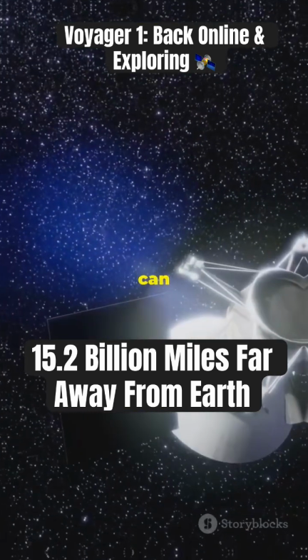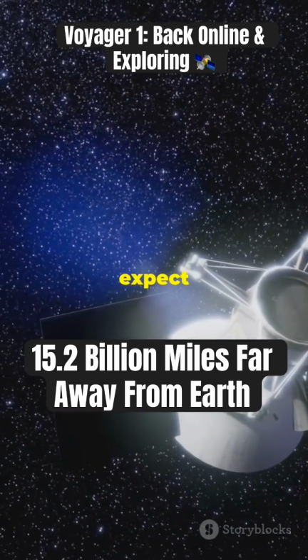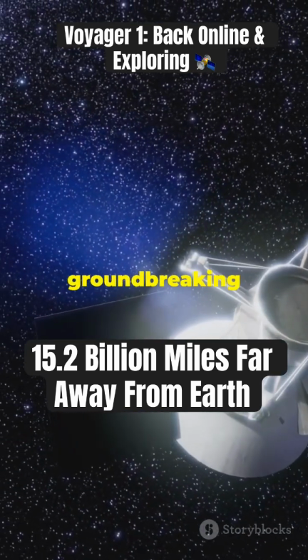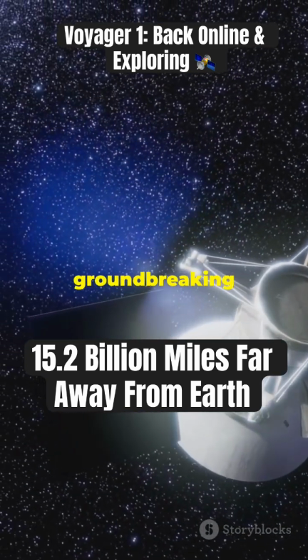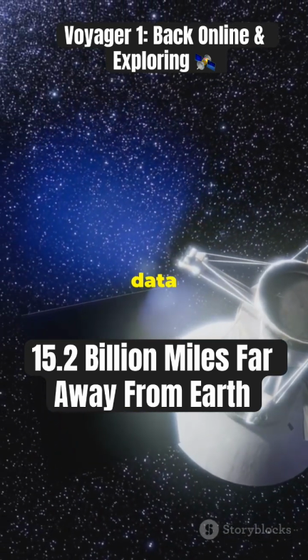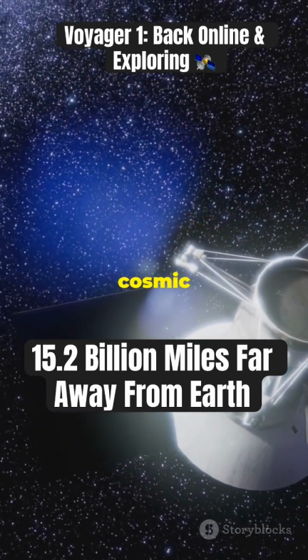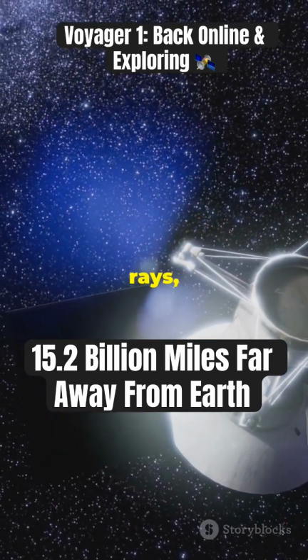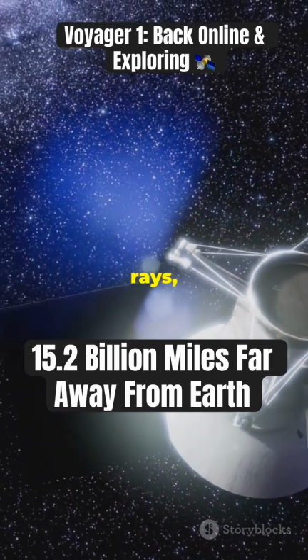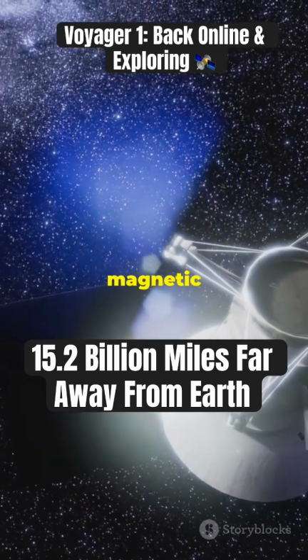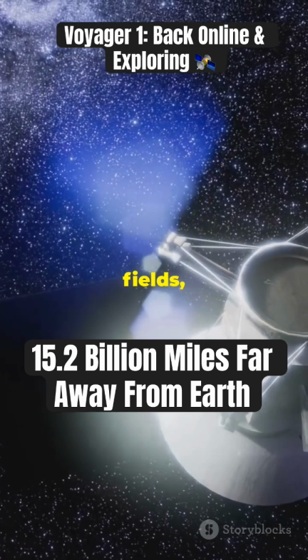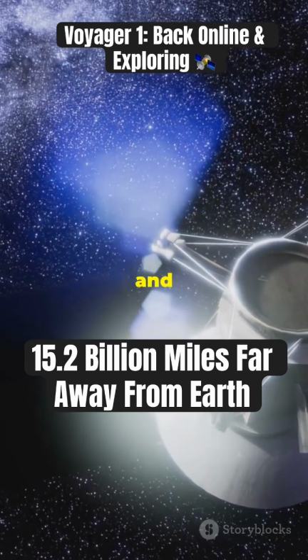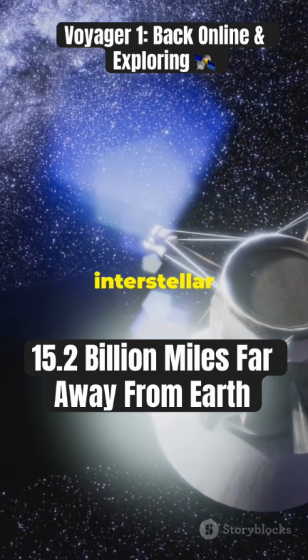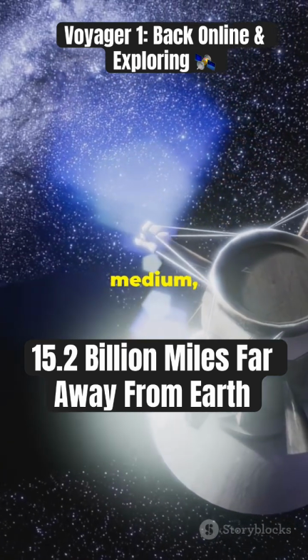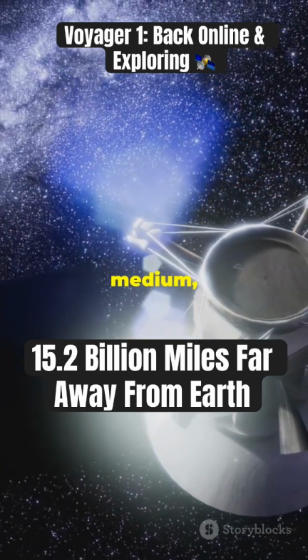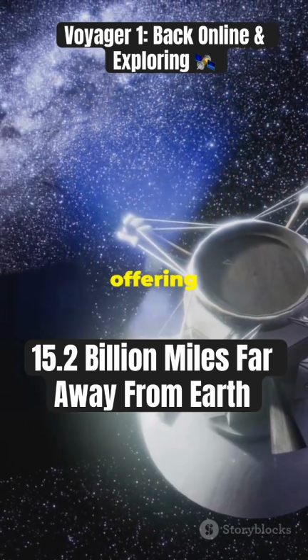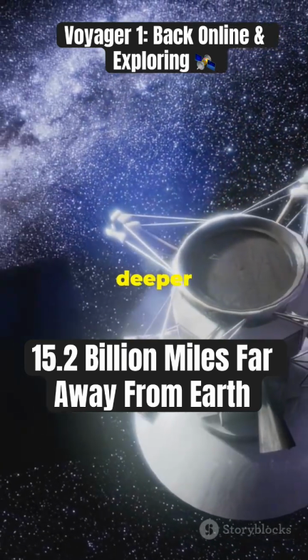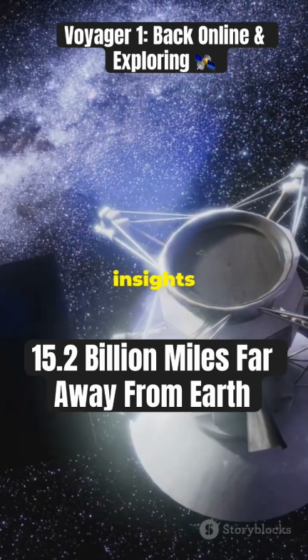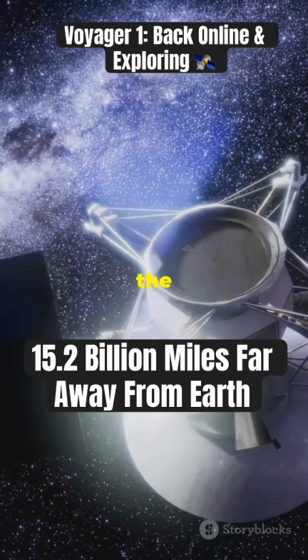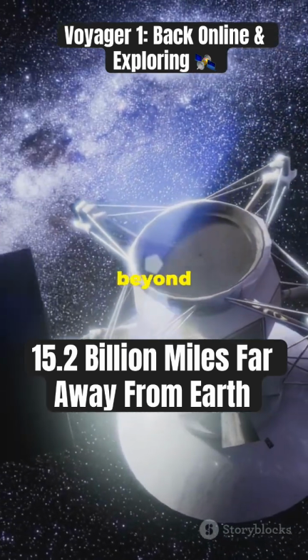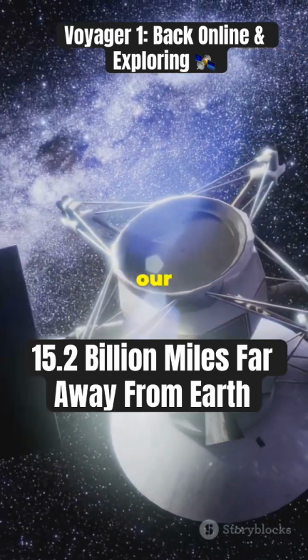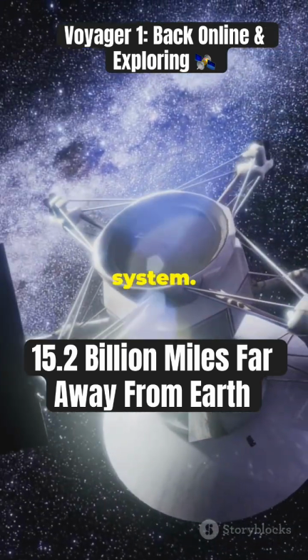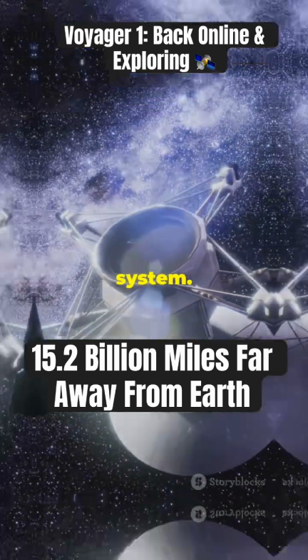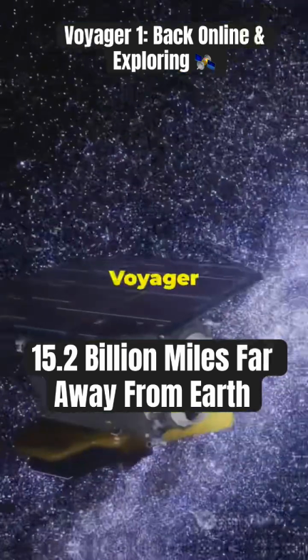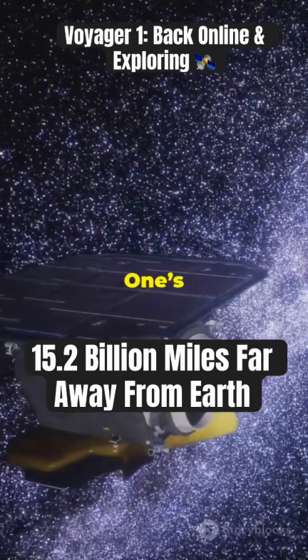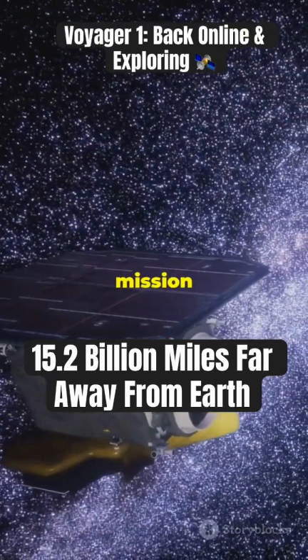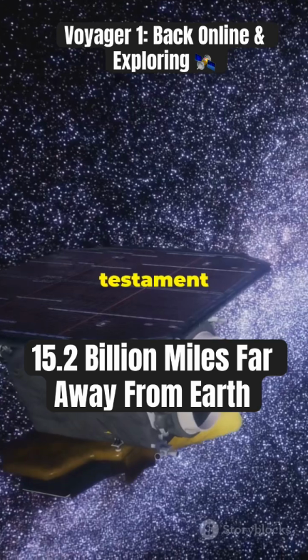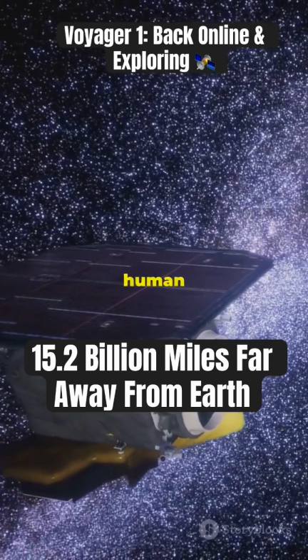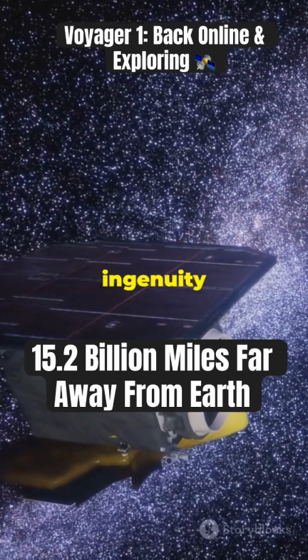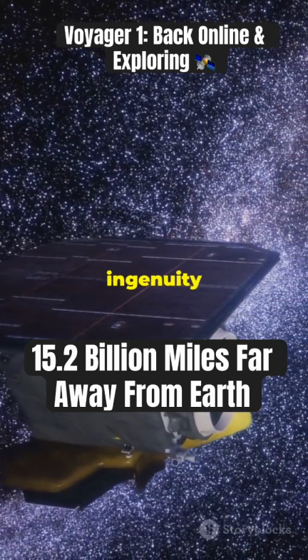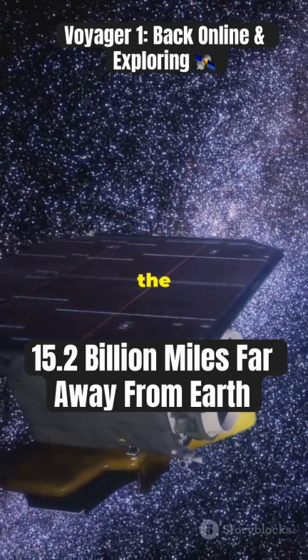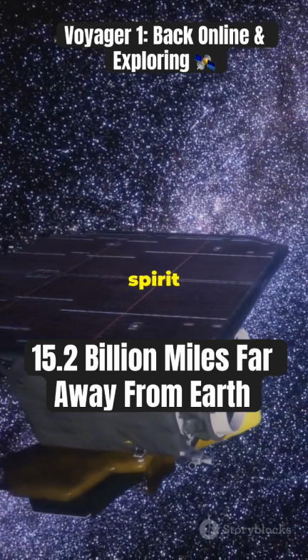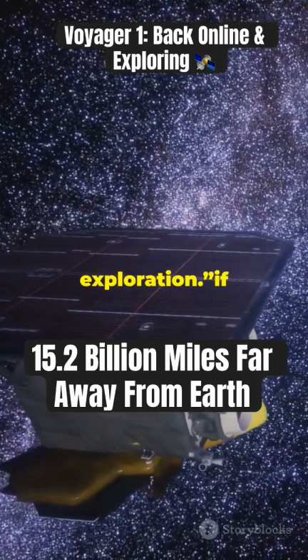We can expect more groundbreaking data on cosmic rays, magnetic fields, and the interstellar medium, offering deeper insights into the space beyond our solar system. Voyager 1's mission is a testament to human ingenuity and the spirit of exploration.